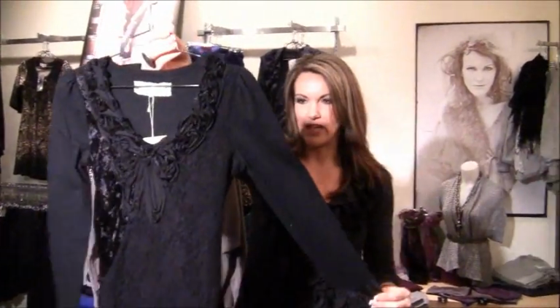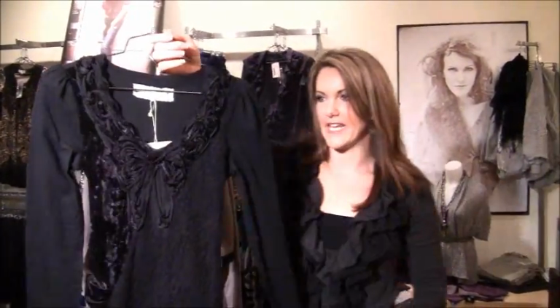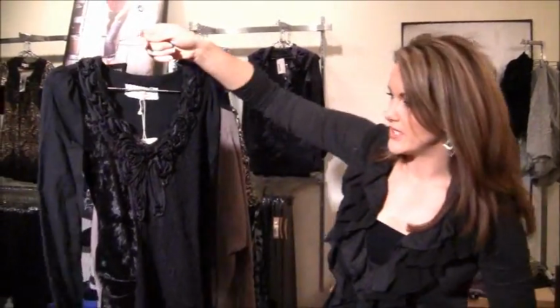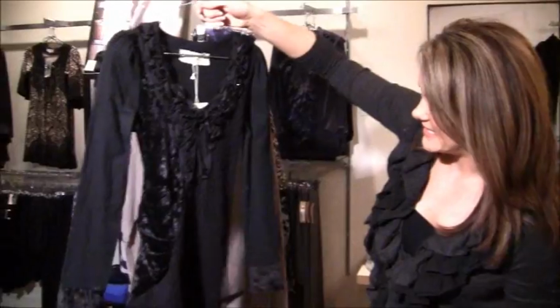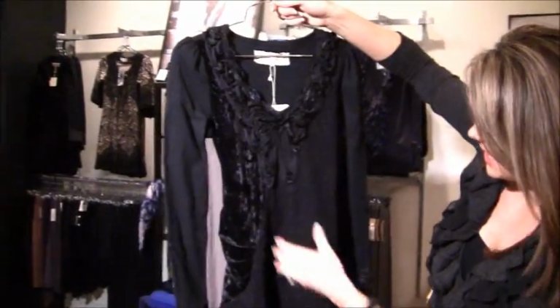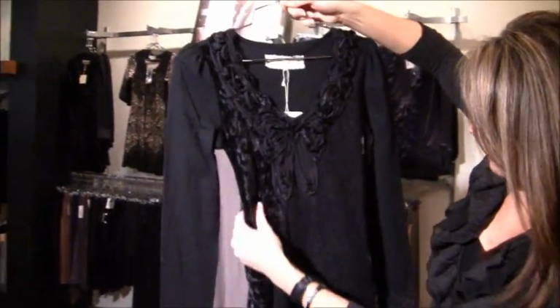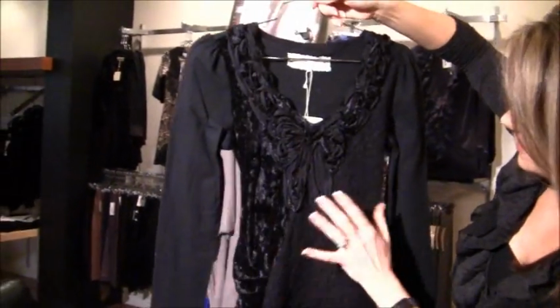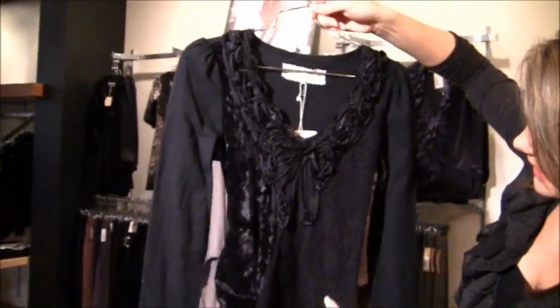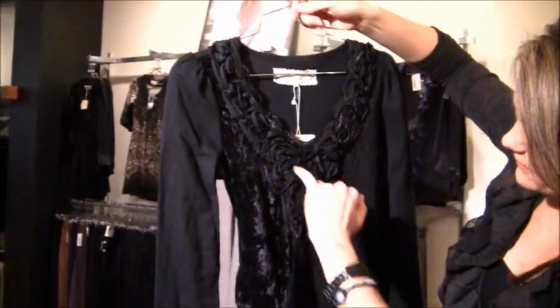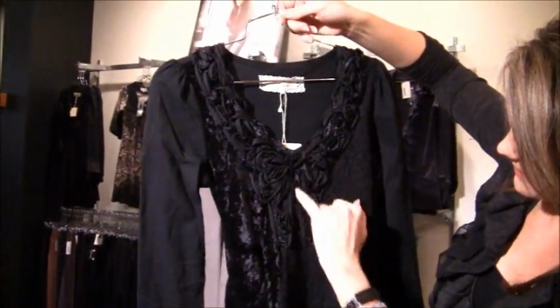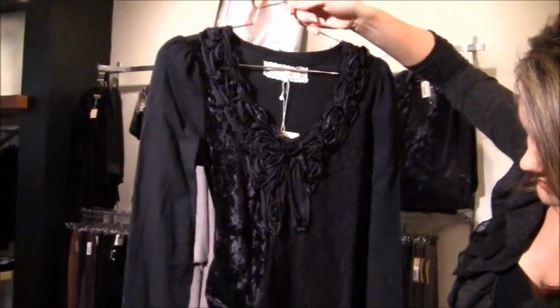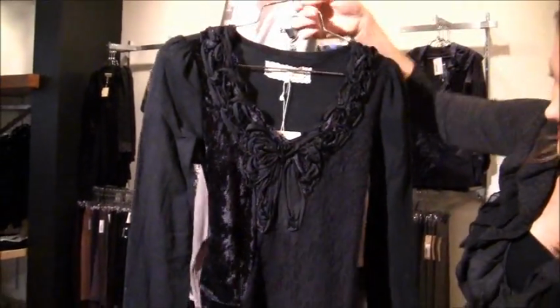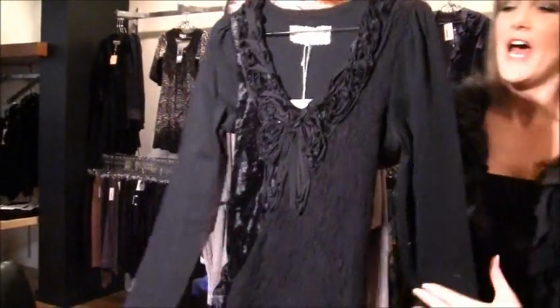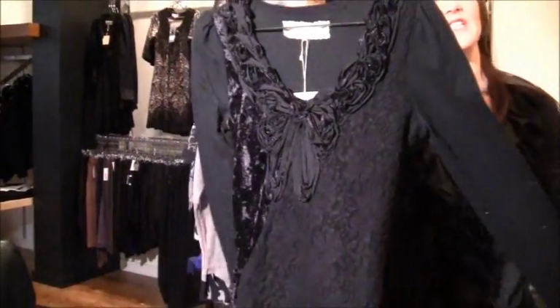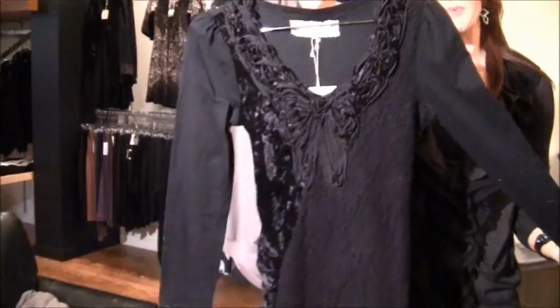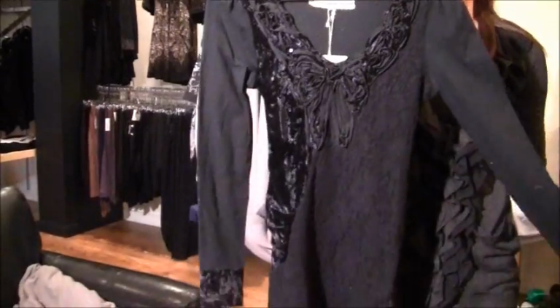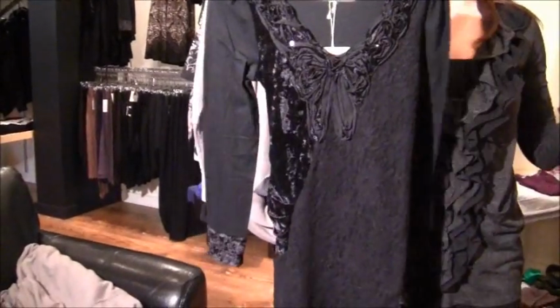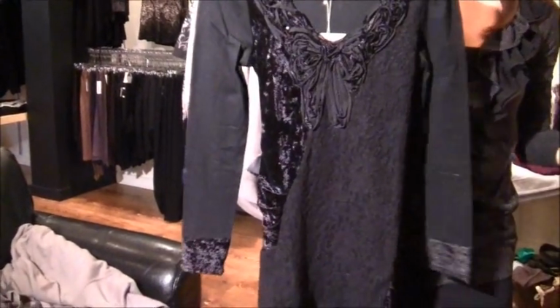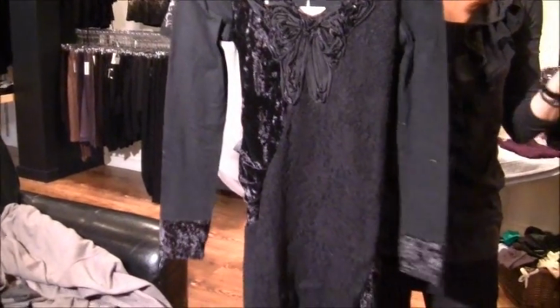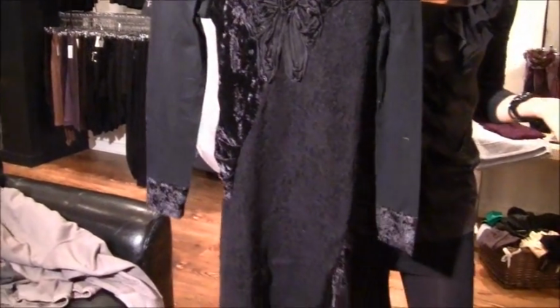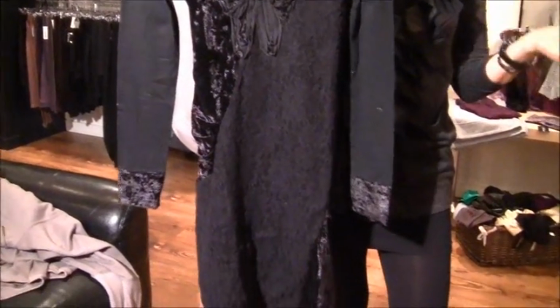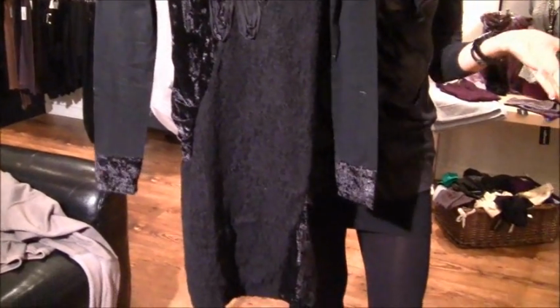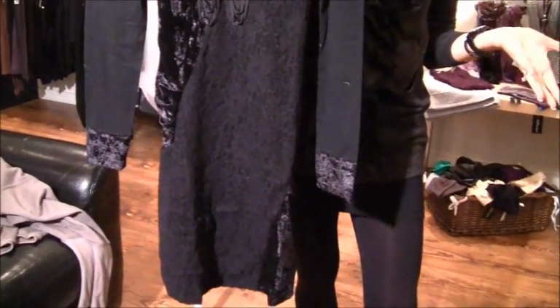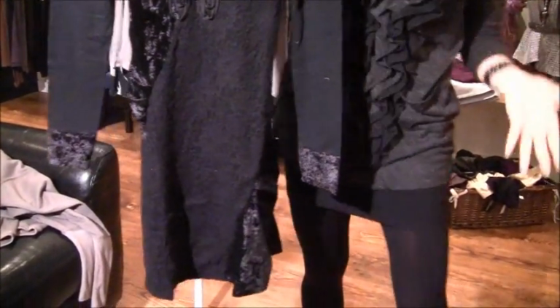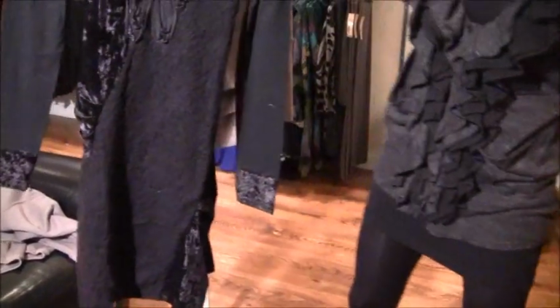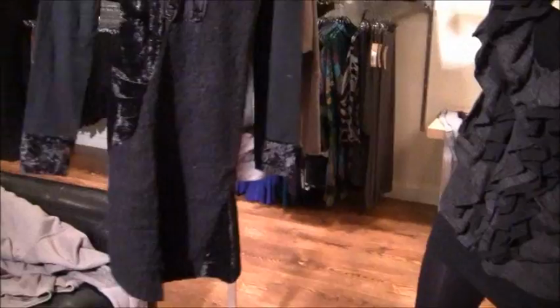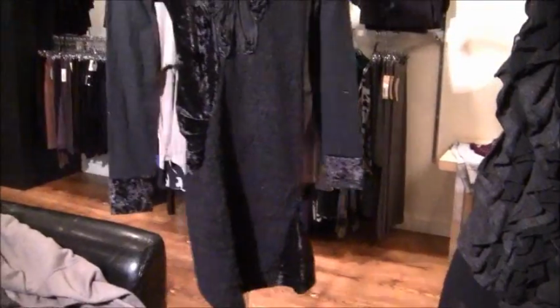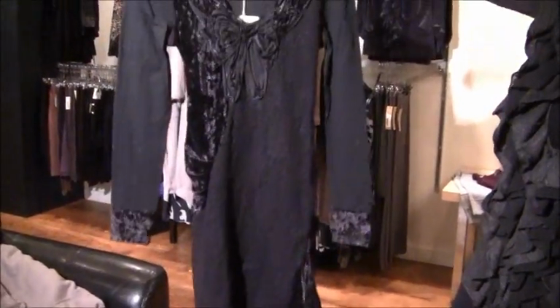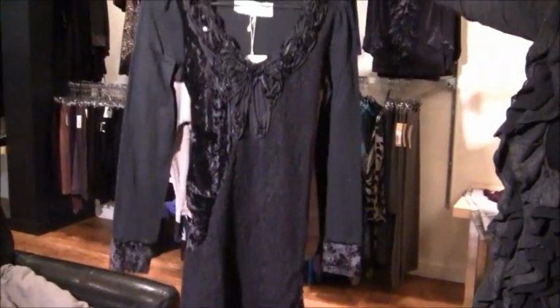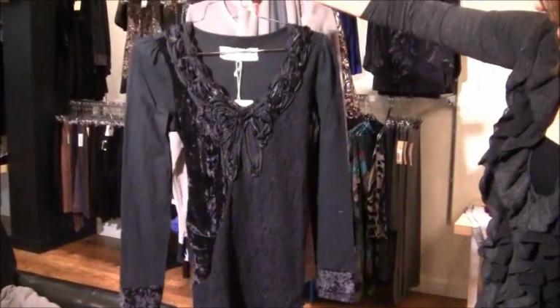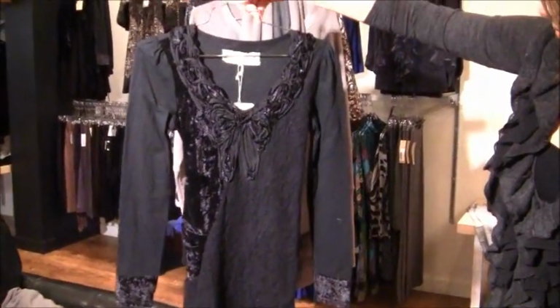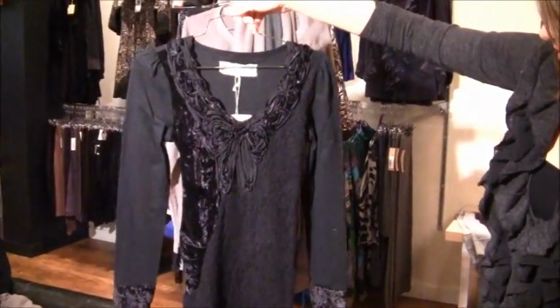Here's a pretty one — you need to get close to see the detail. We've got velvet, we've got lace, and a little bit of sequins. I think this would be great for Christmas Eve, Christmas Day, or New Year's Eve if you're going out for a dinner, but it's easy to wear day or night — really versatile and unique.